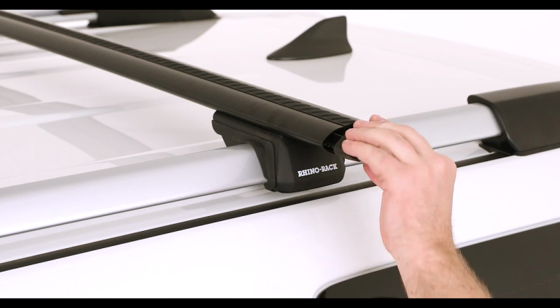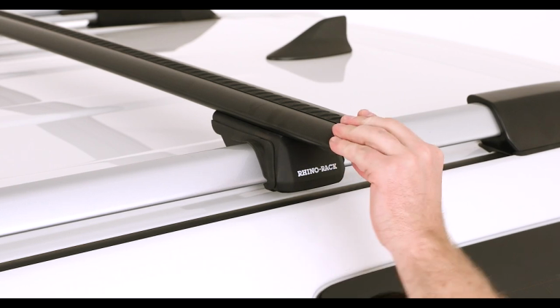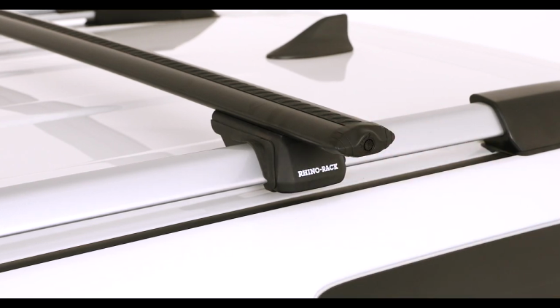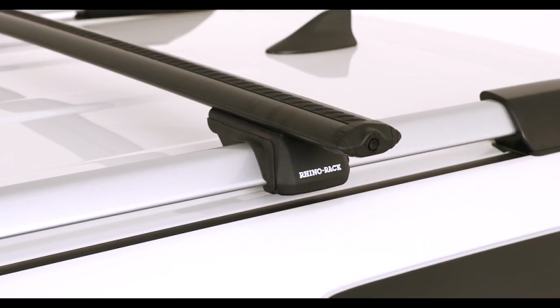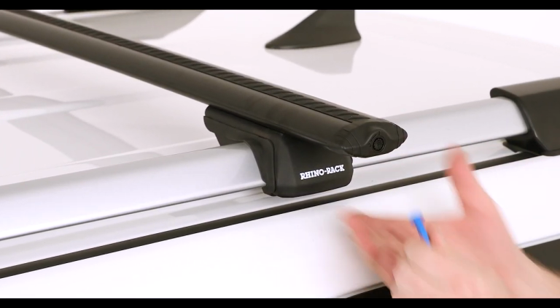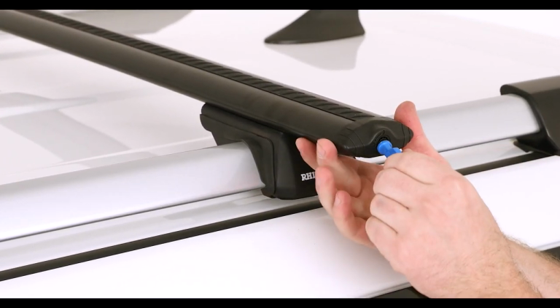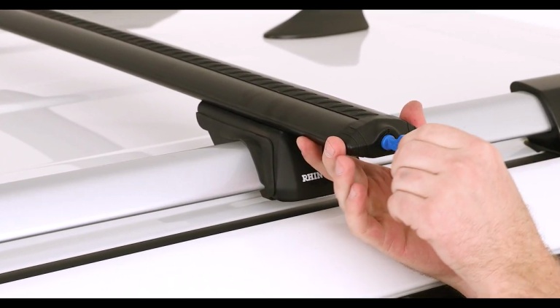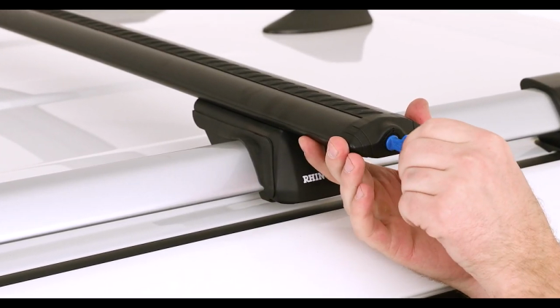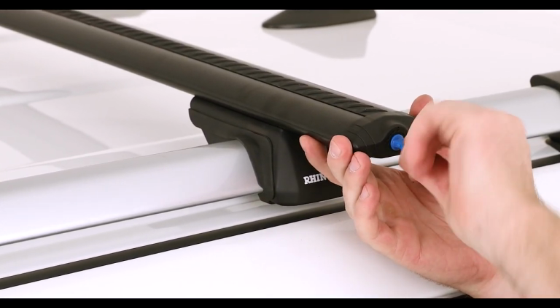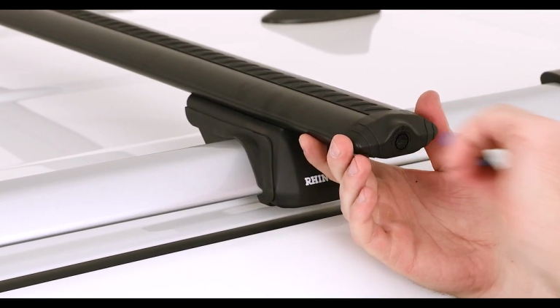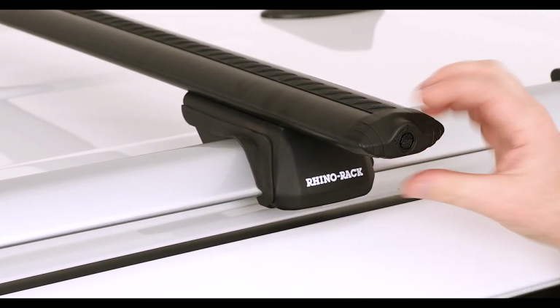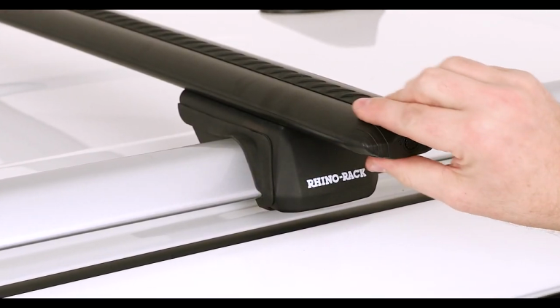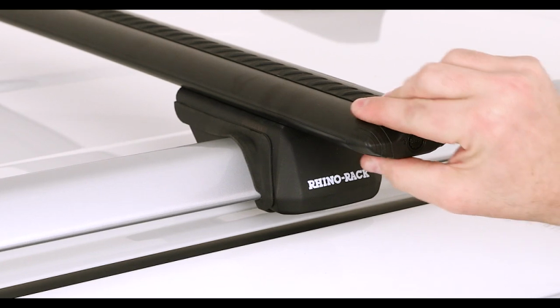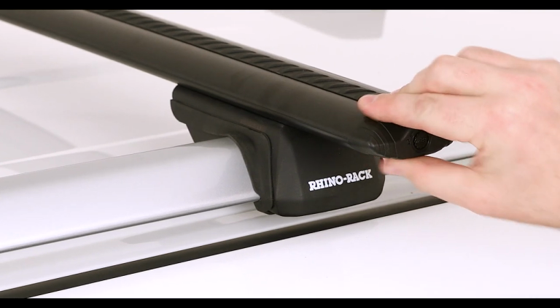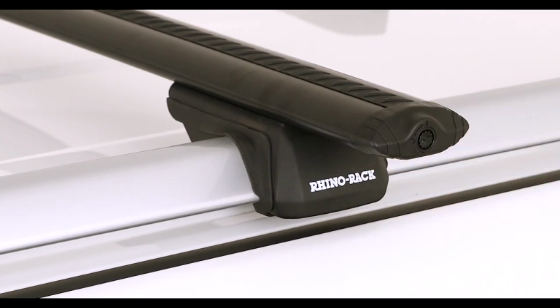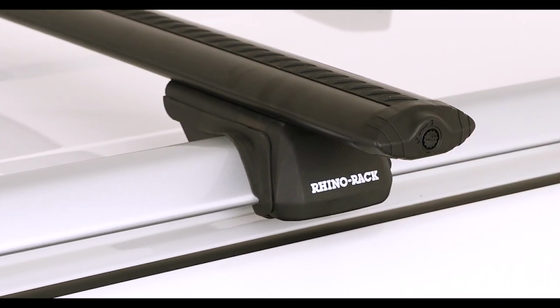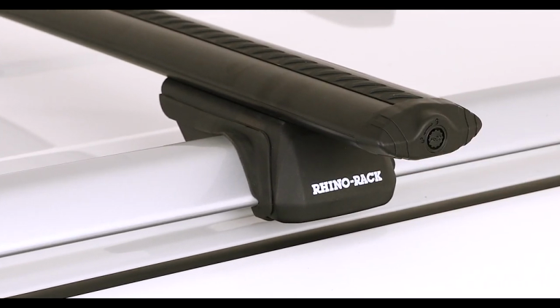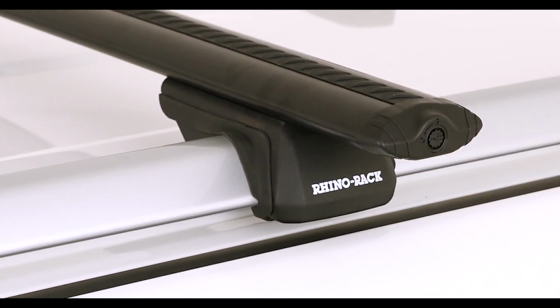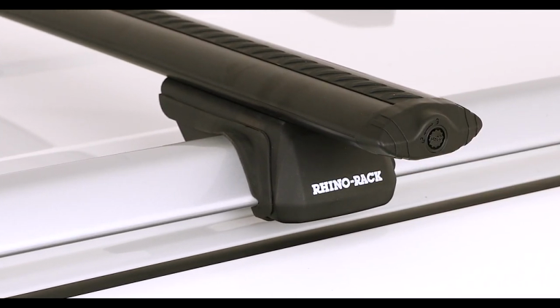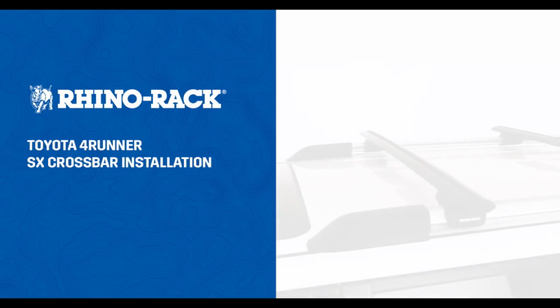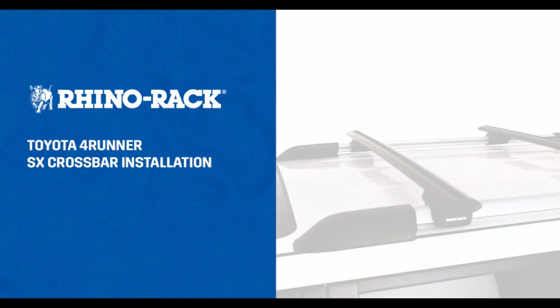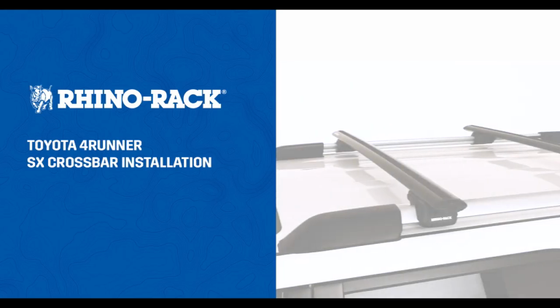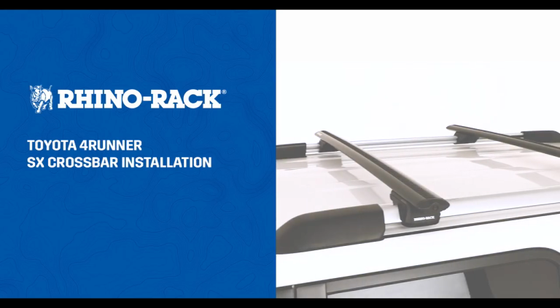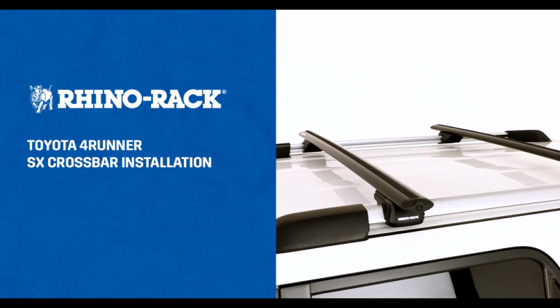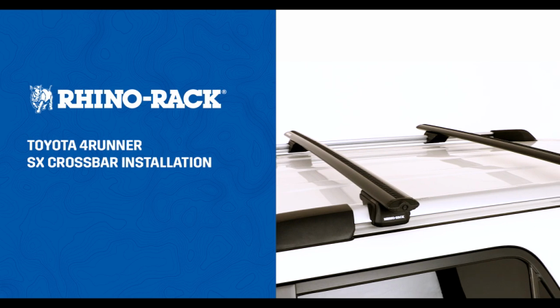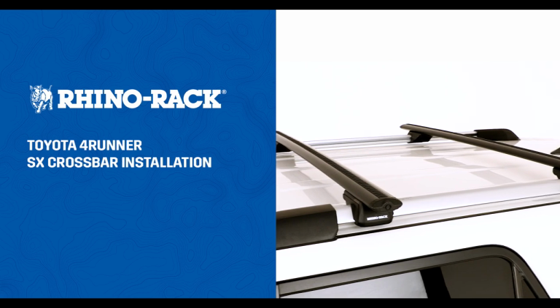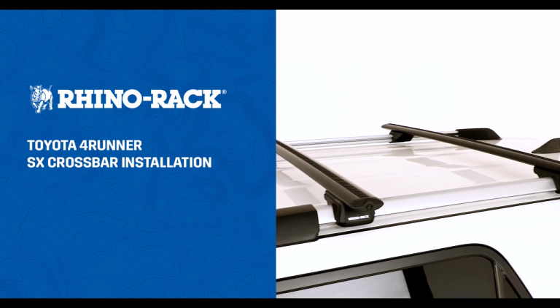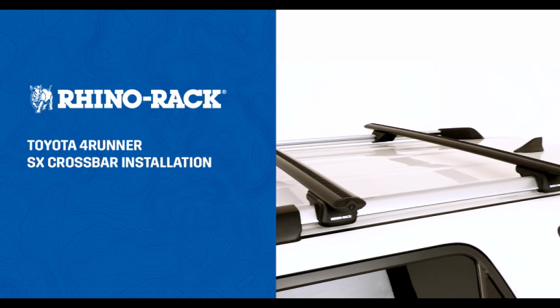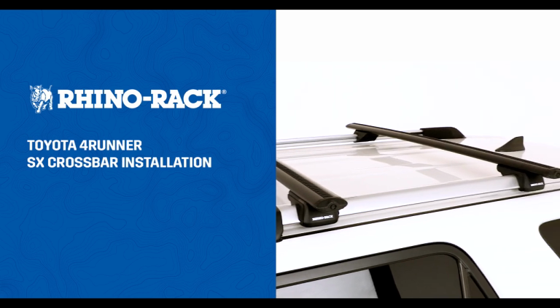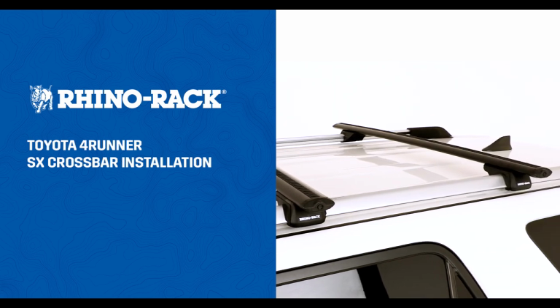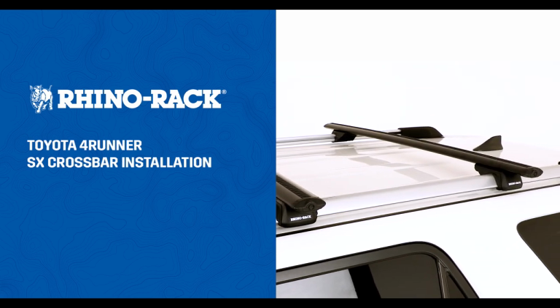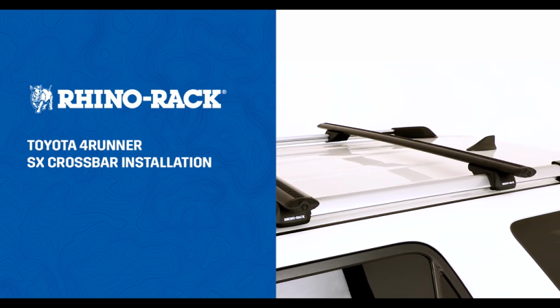Insert end caps on both crossbars and lock using the key provided. Ensure they are secure. Now your Rhino Rack Vortex crossbars are ready for use.